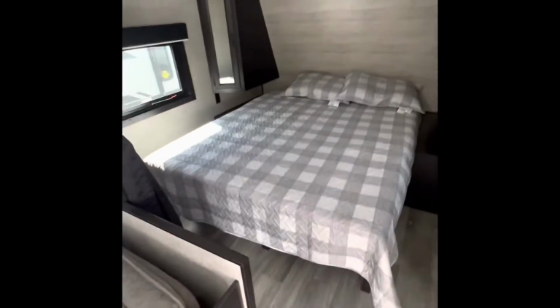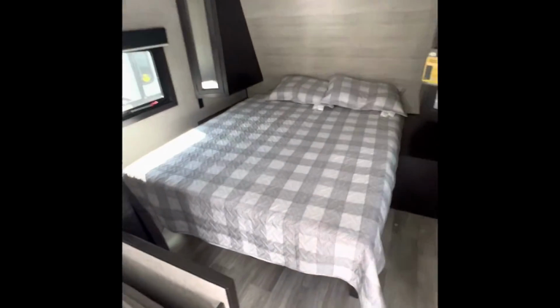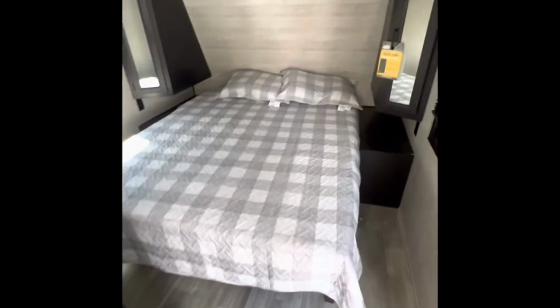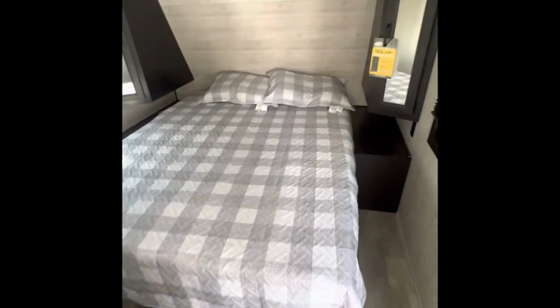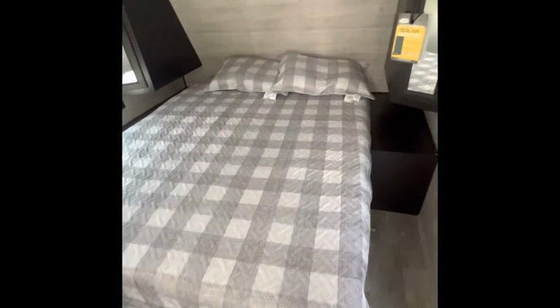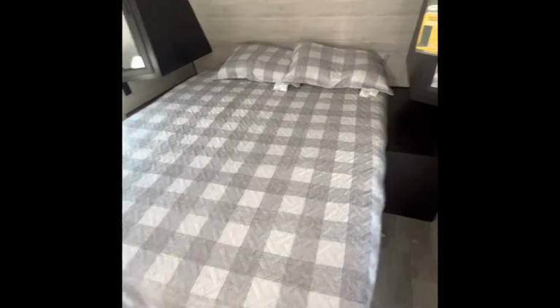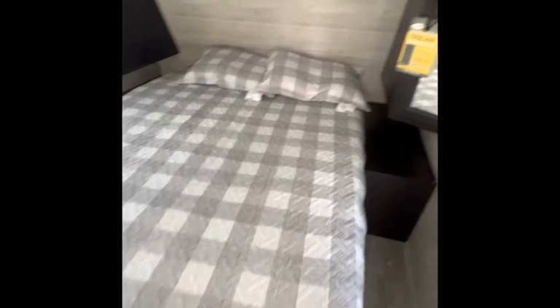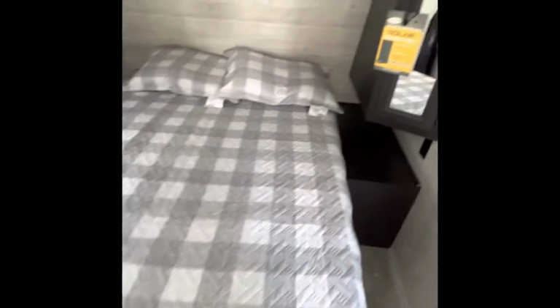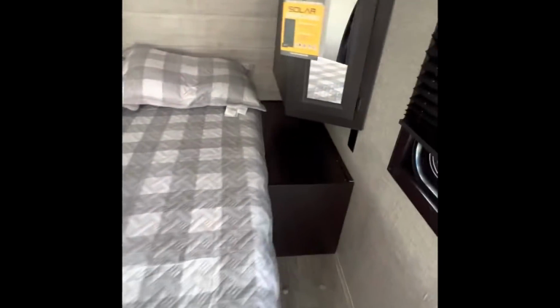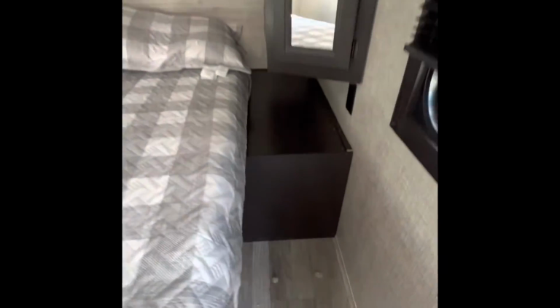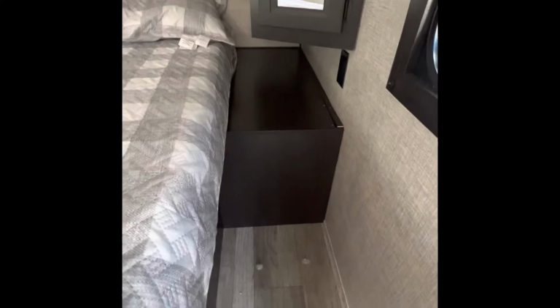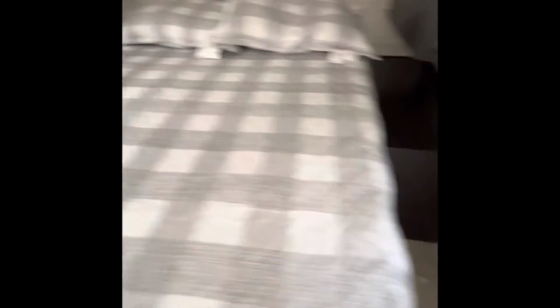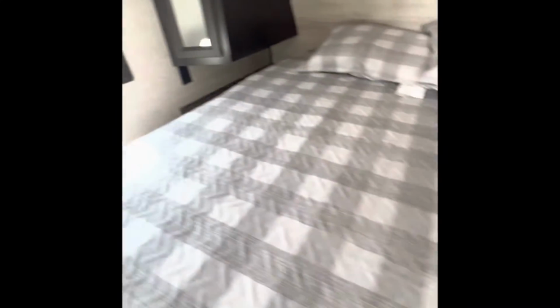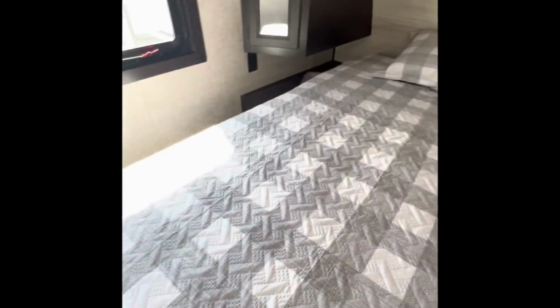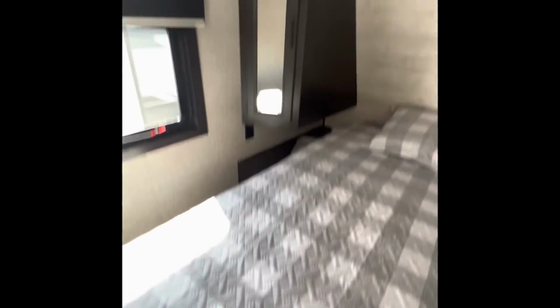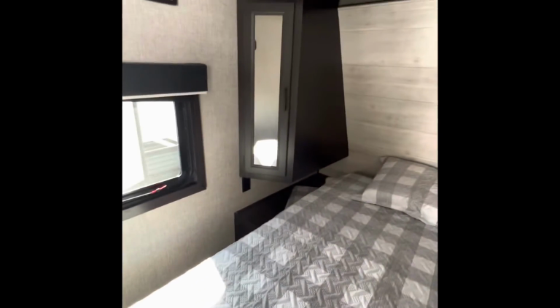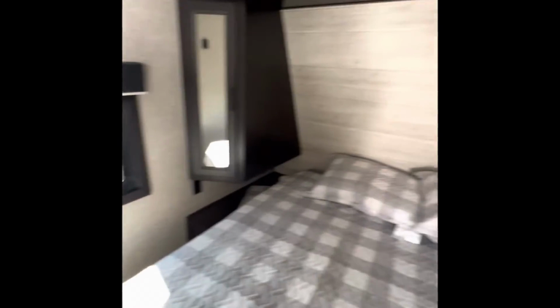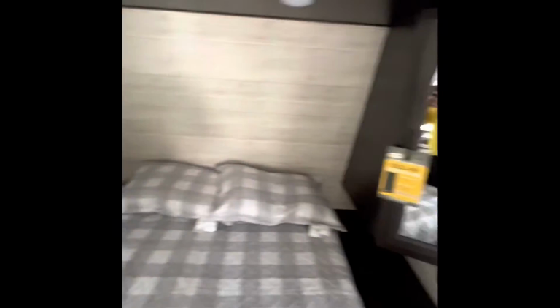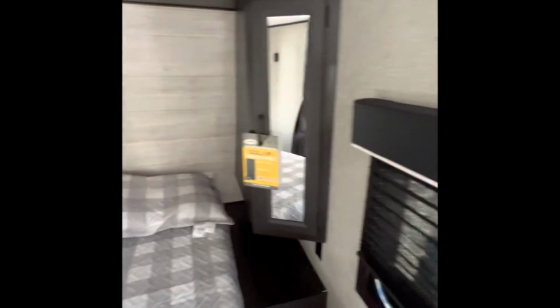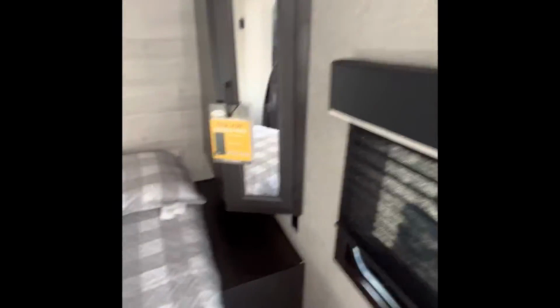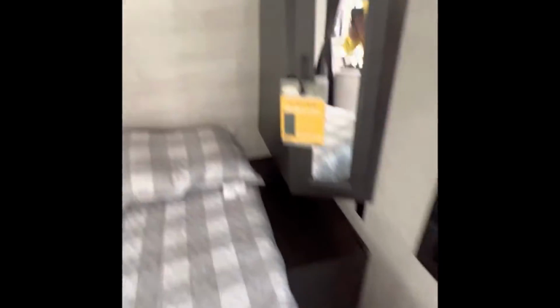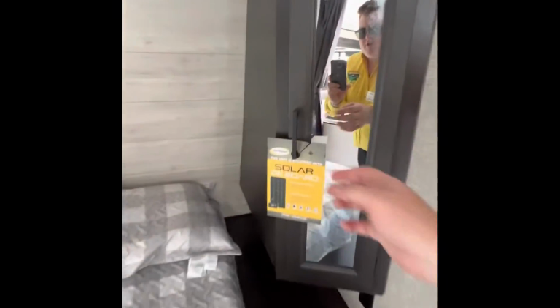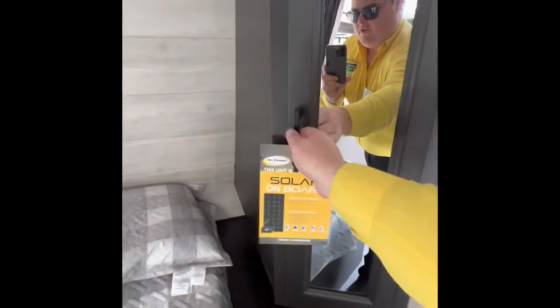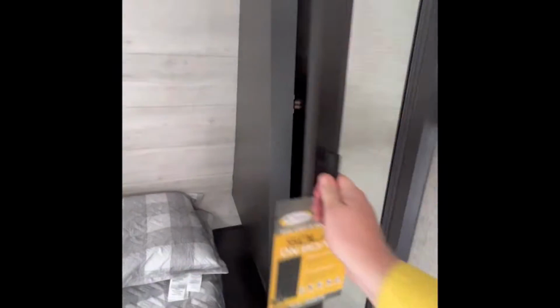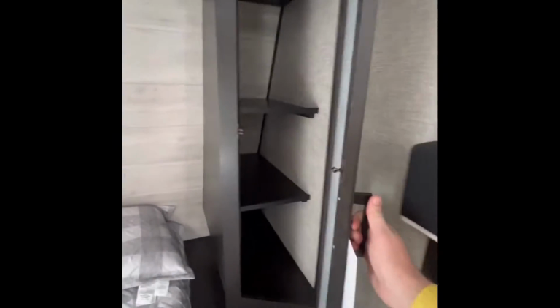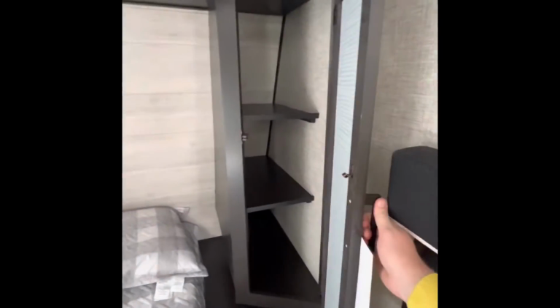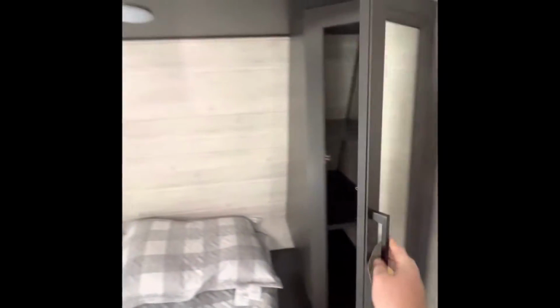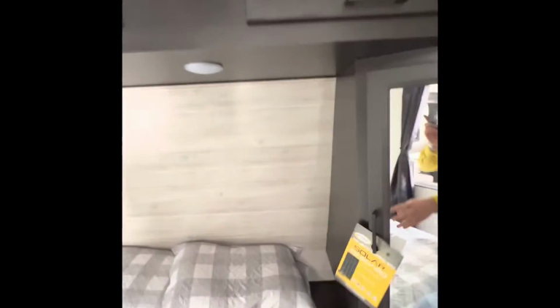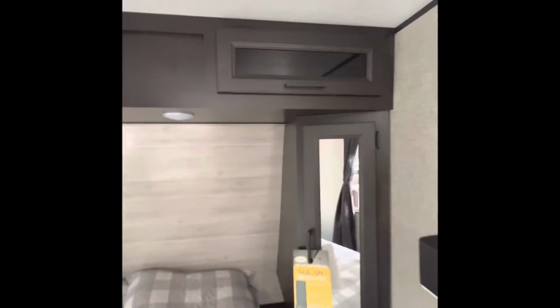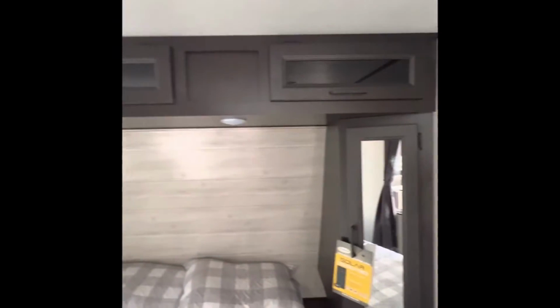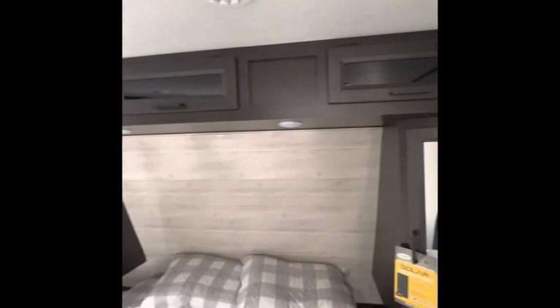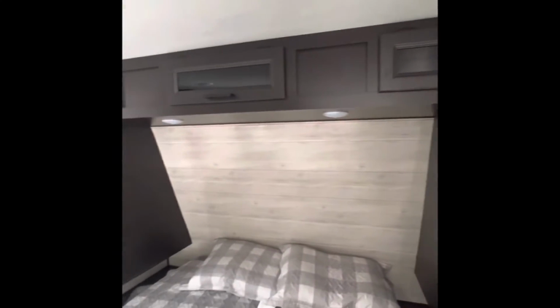Coming inside, you have a true clean bed standard in all J-Flights. A little storage shelf on each side of the bed. Hanging closets on each side of the bed — we'll give you a look inside there. Overhead storage standard as well.